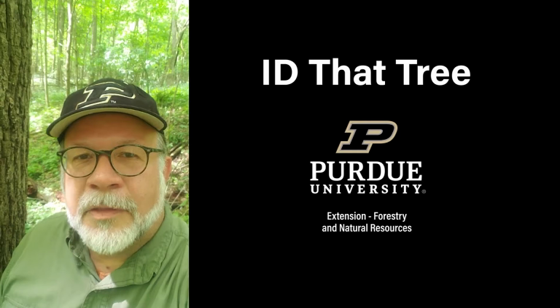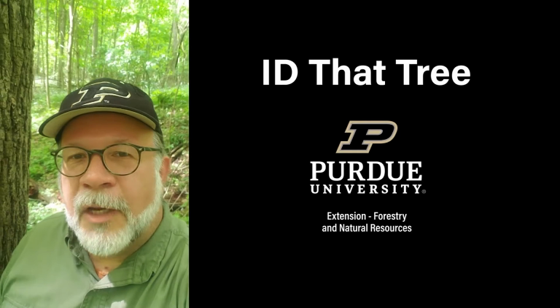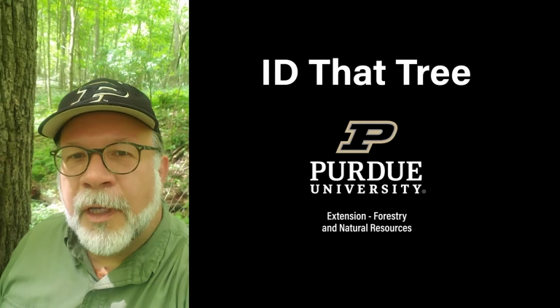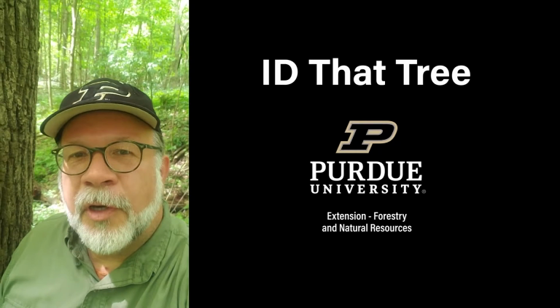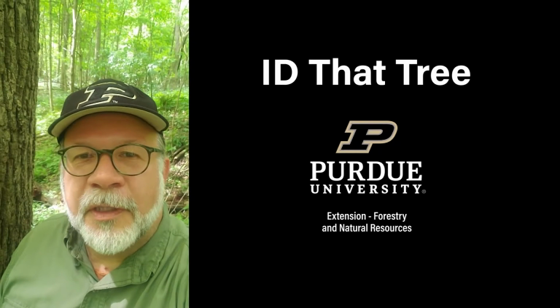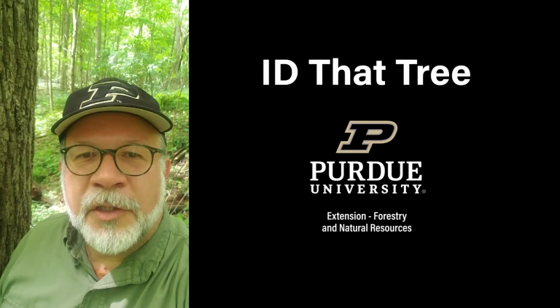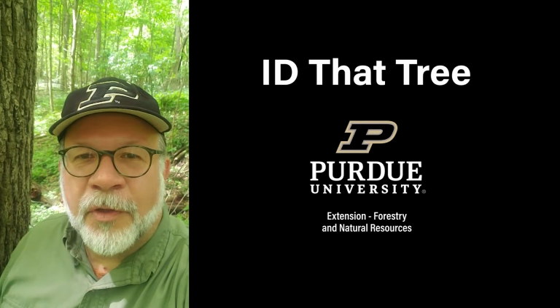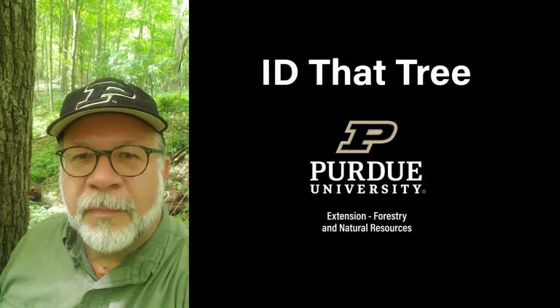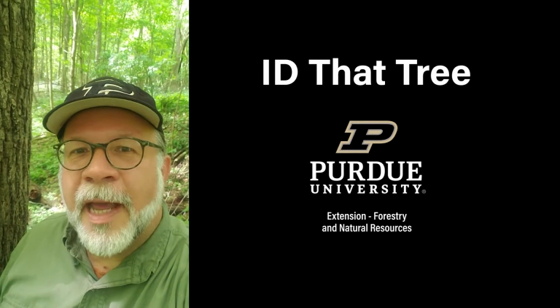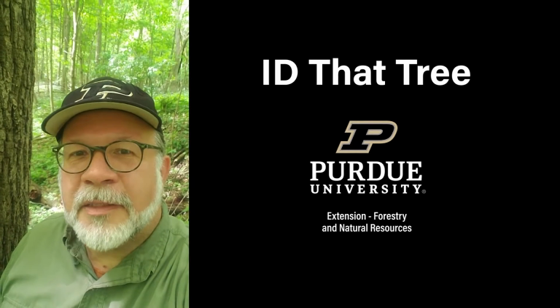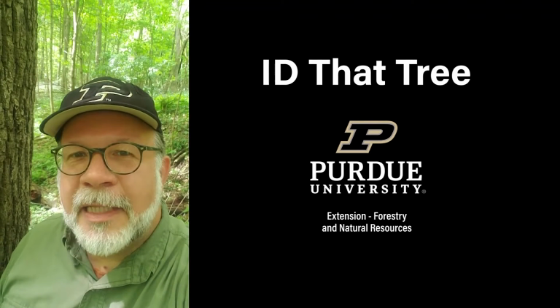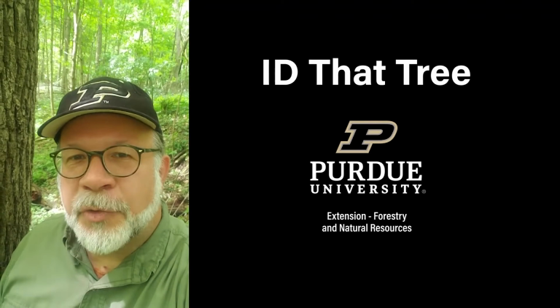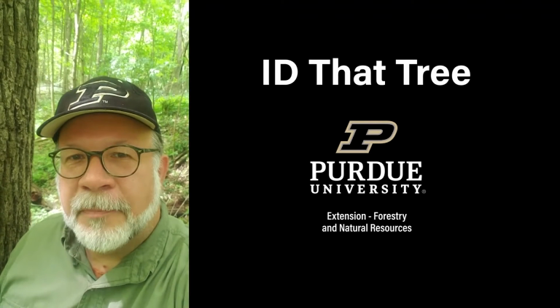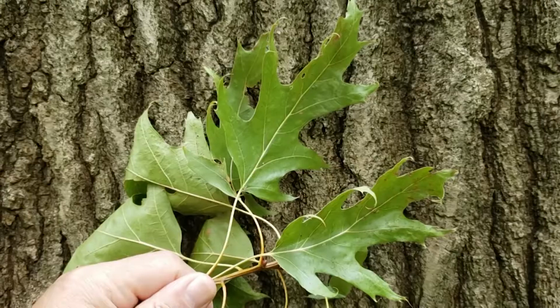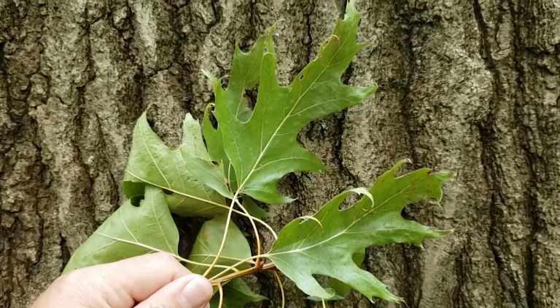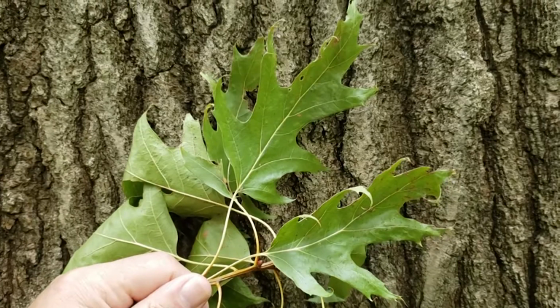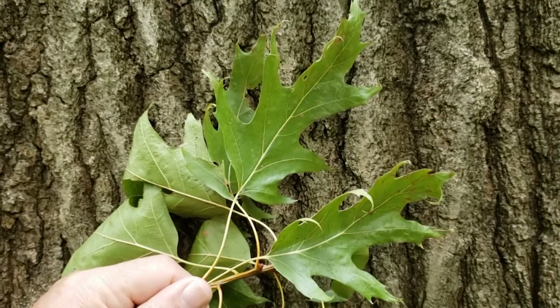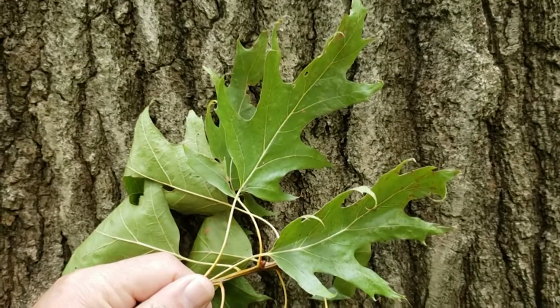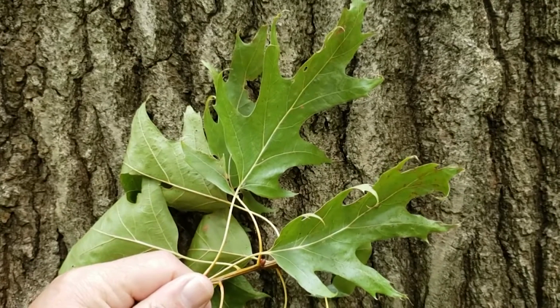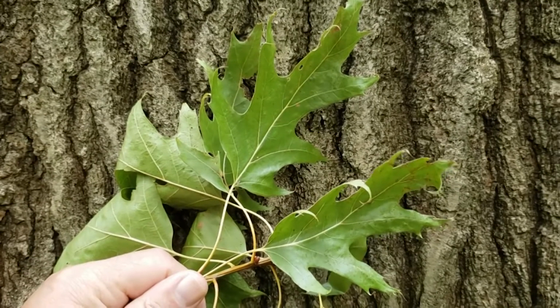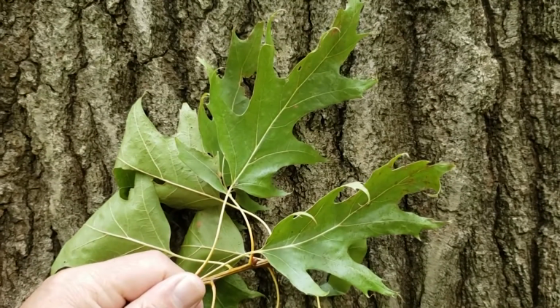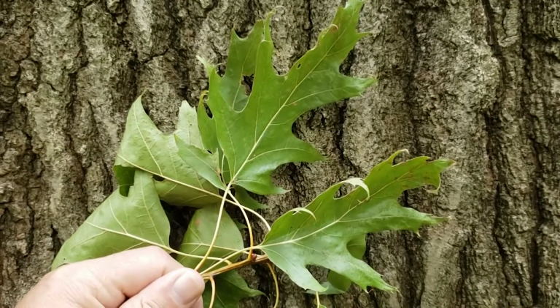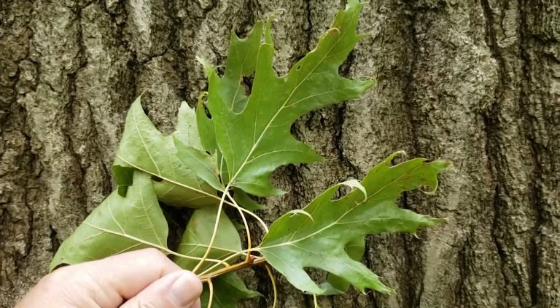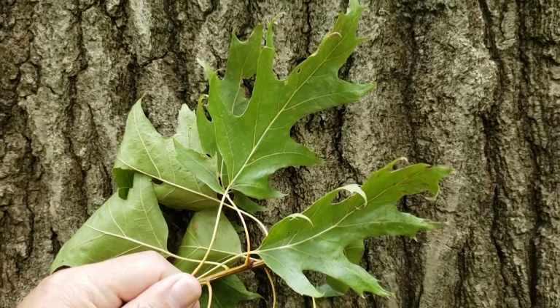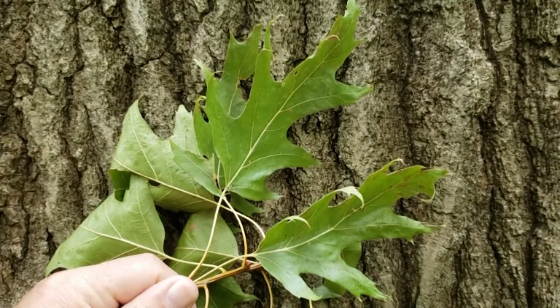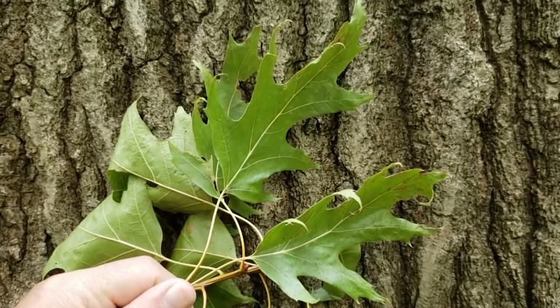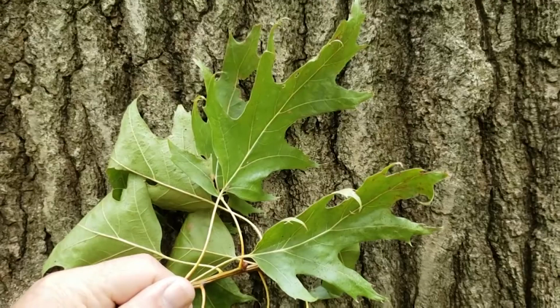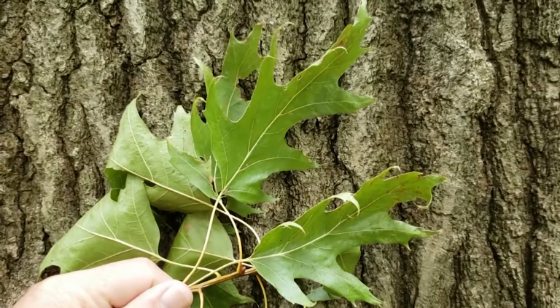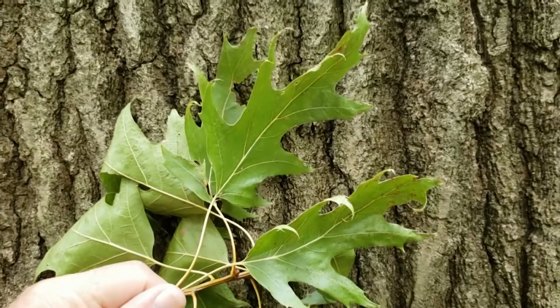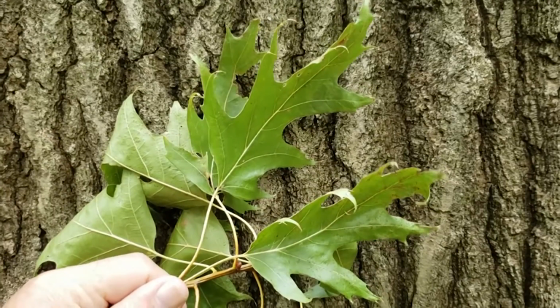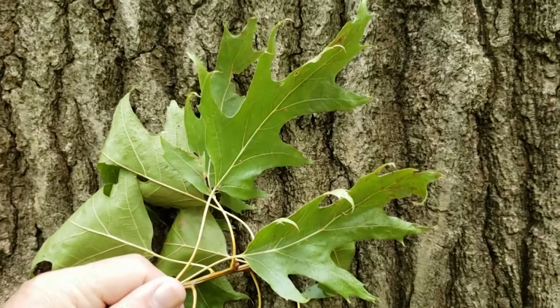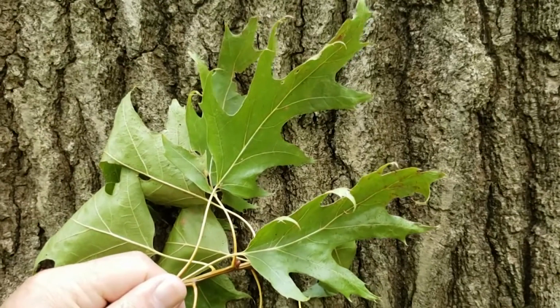This is Lenny Farley, Purdue University Extension Forester. Now let's ID that tree. On this edition of ID that tree, we're going to introduce you to another one of our common Indiana oaks, and that's northern red oak.